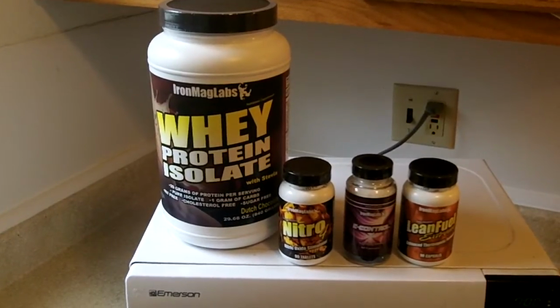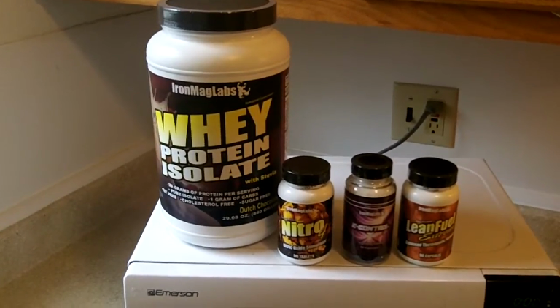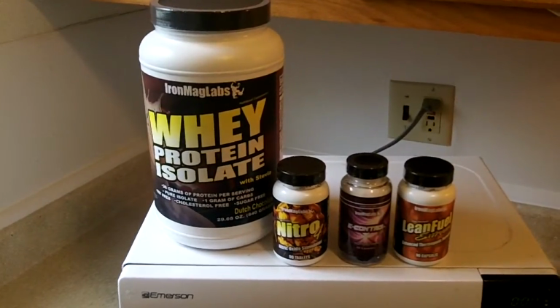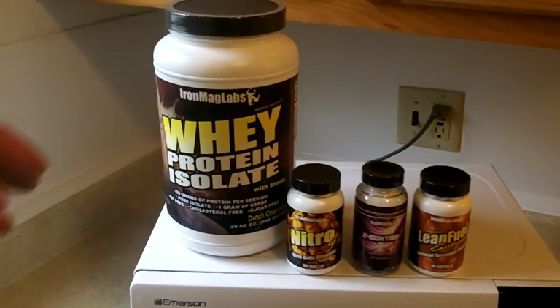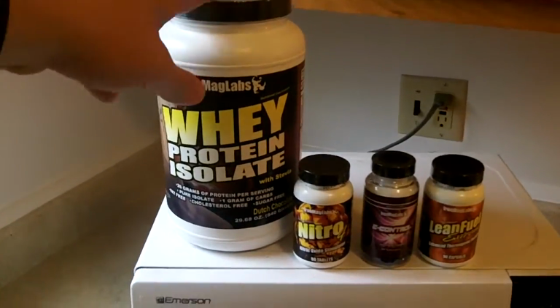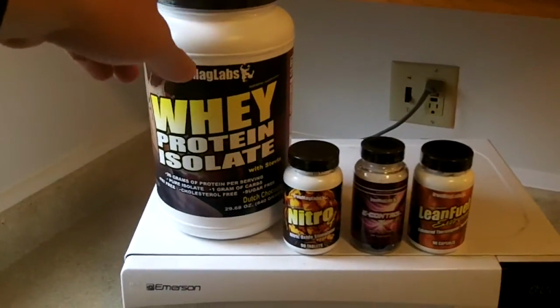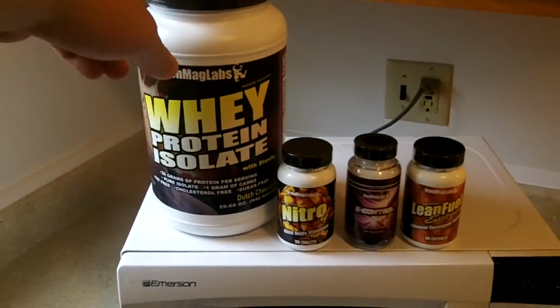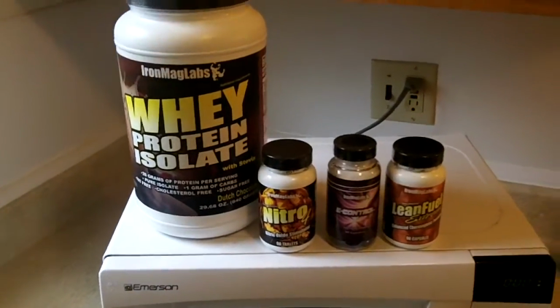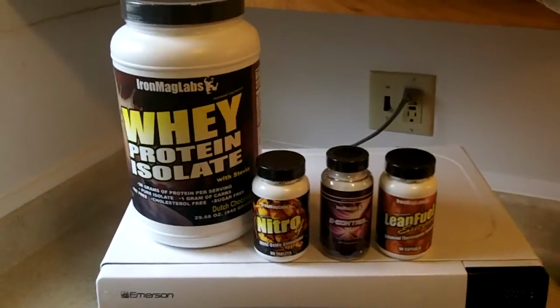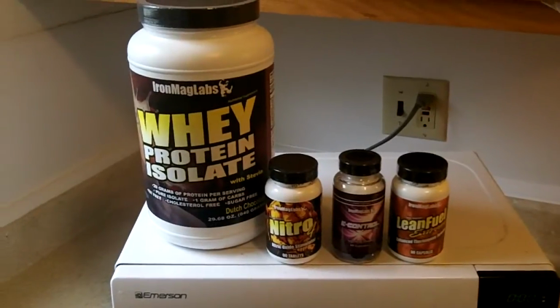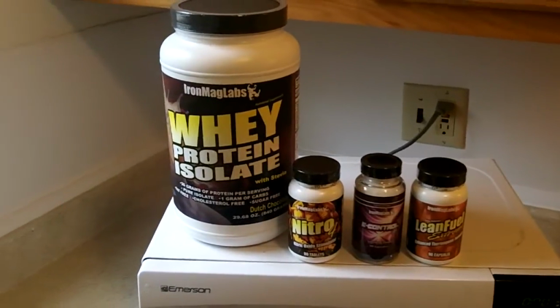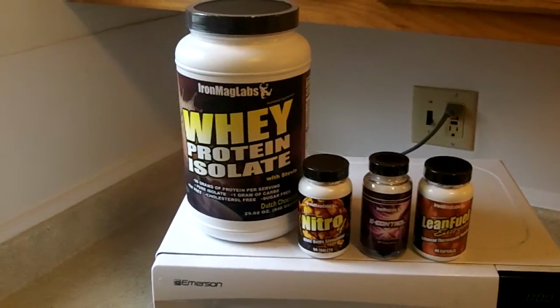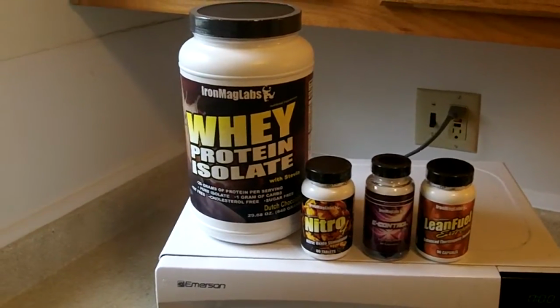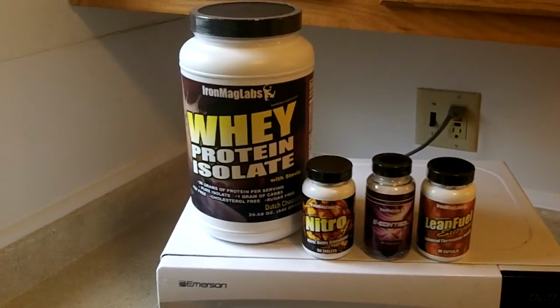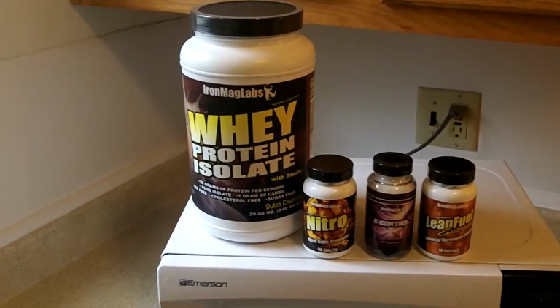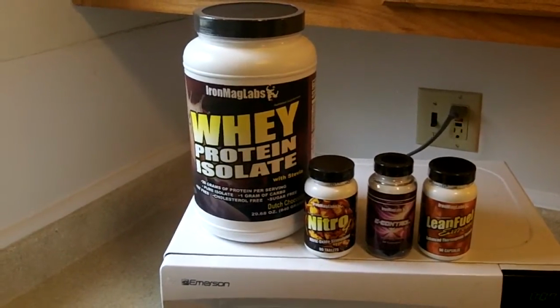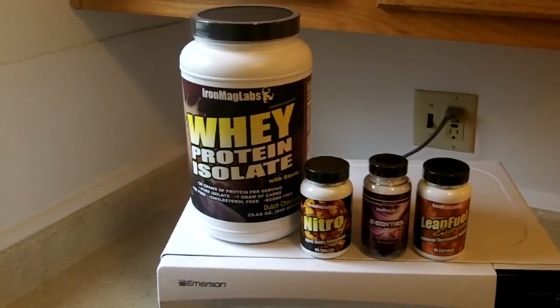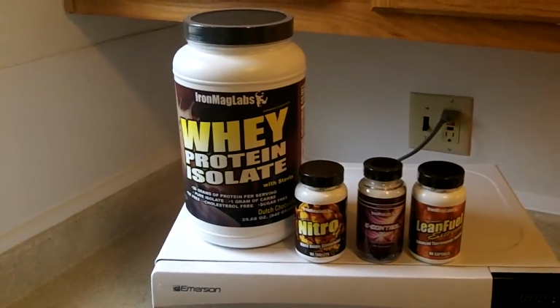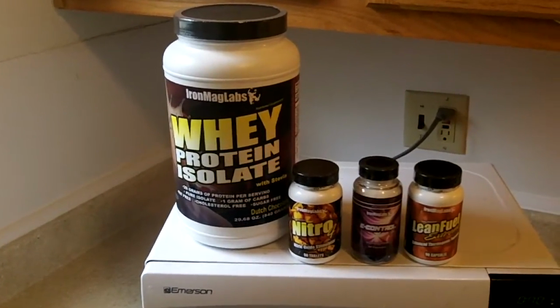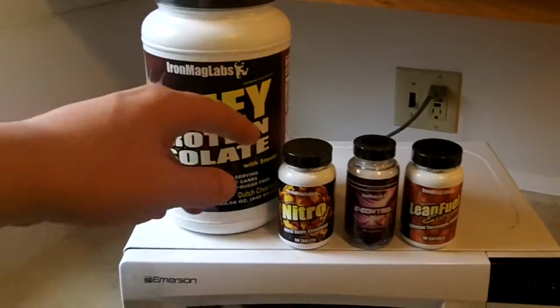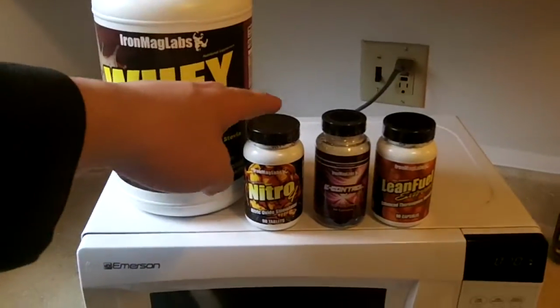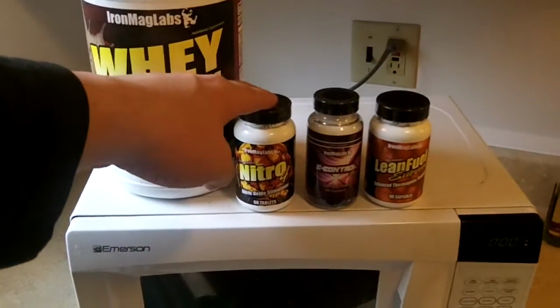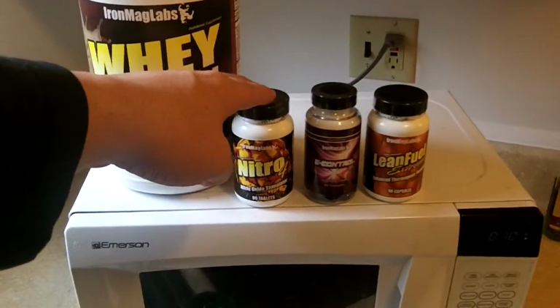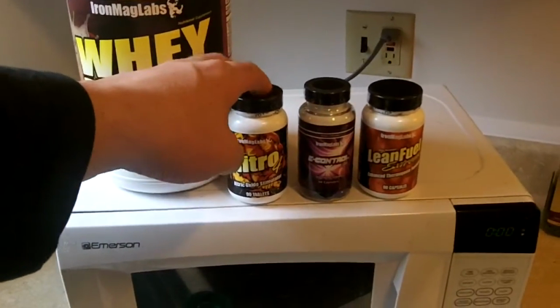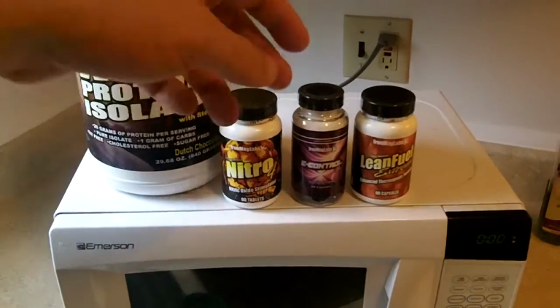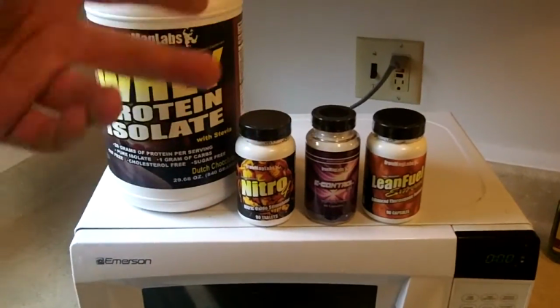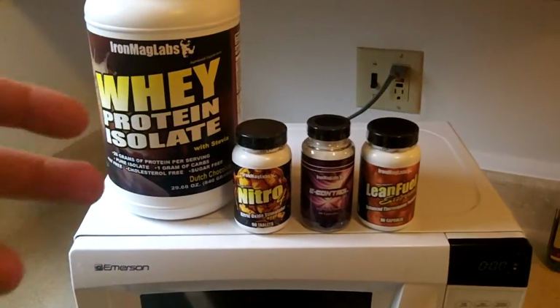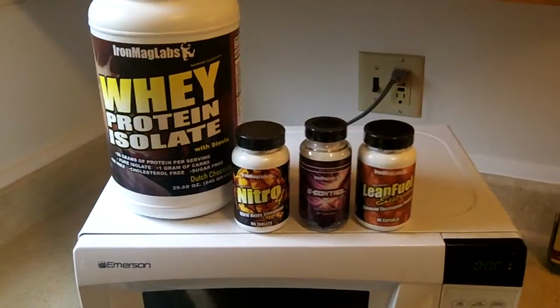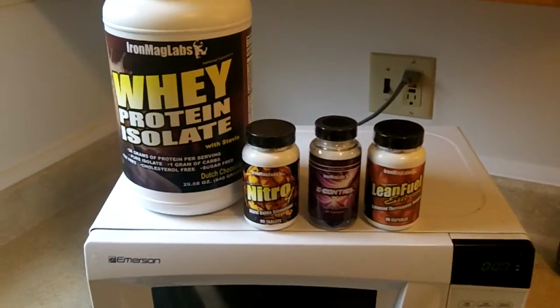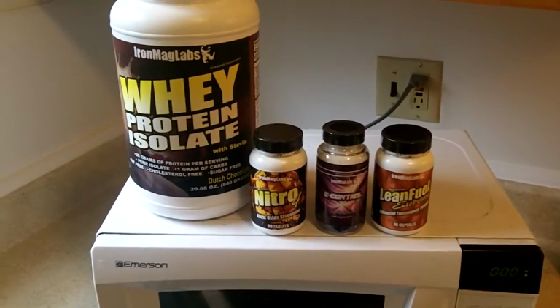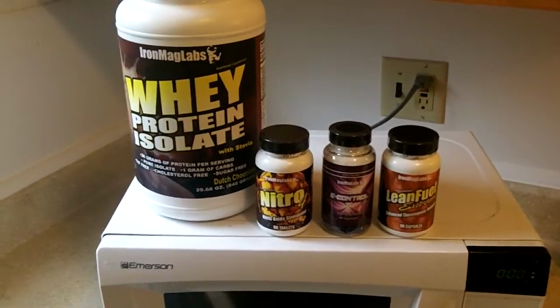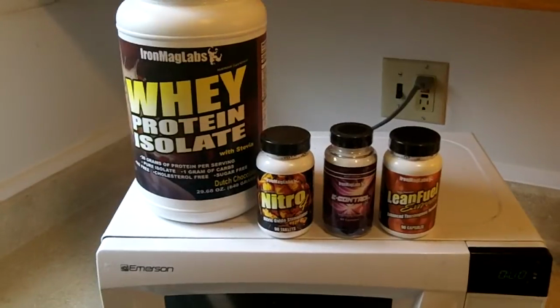Whey protein has arginine, a lot of fruits and vegetables have arginine, meat has arginine — so you're getting the arginine you need. So if you're going to get a big truckload of it, you might as well get it before you work out so that you really get a good pump.